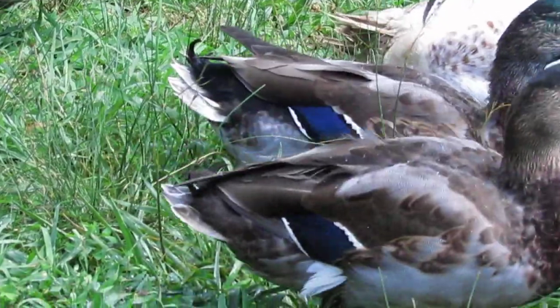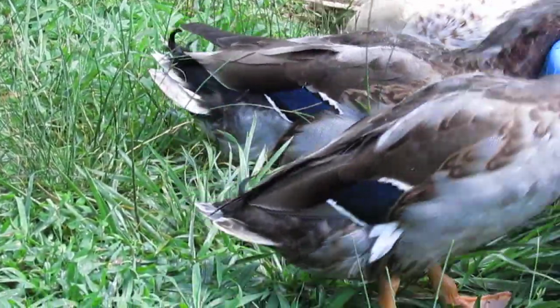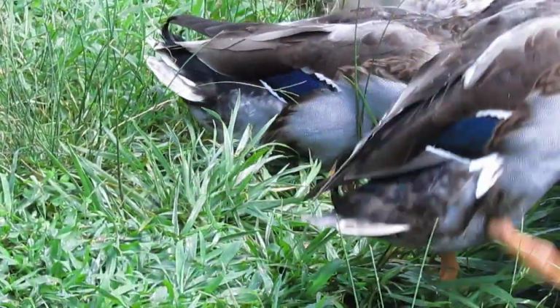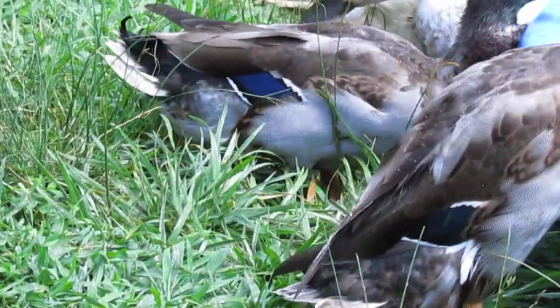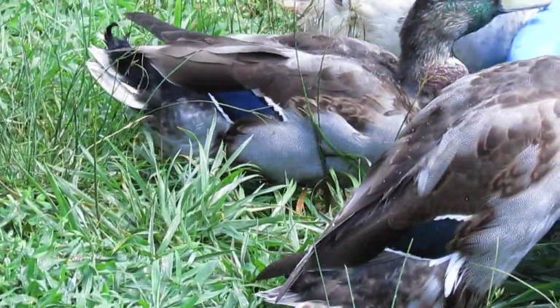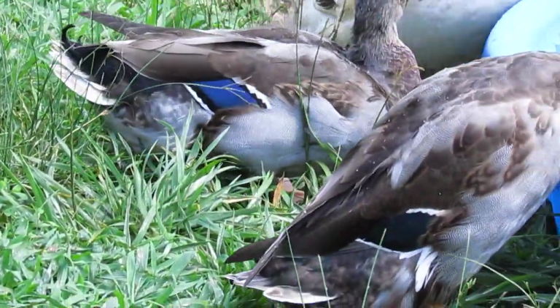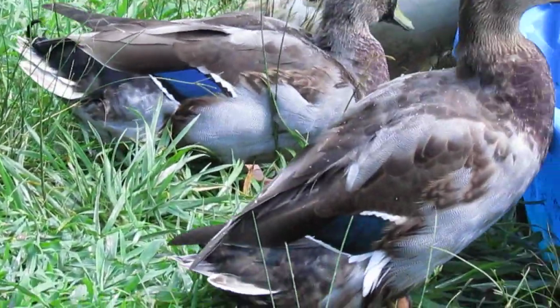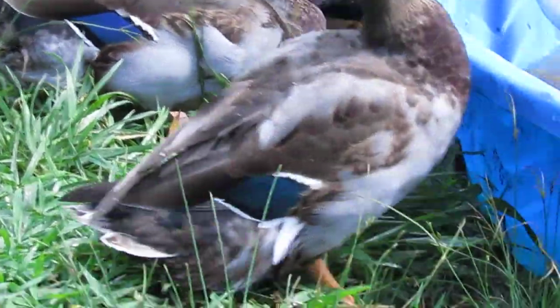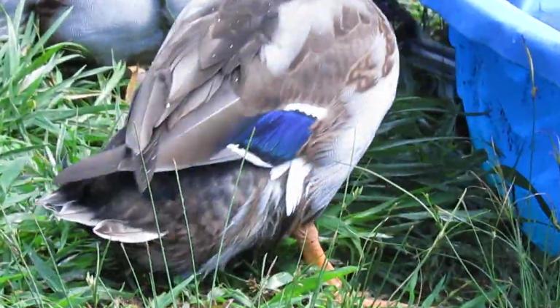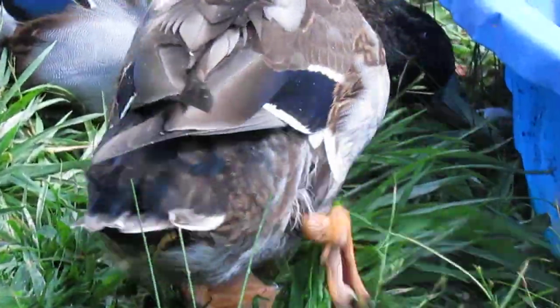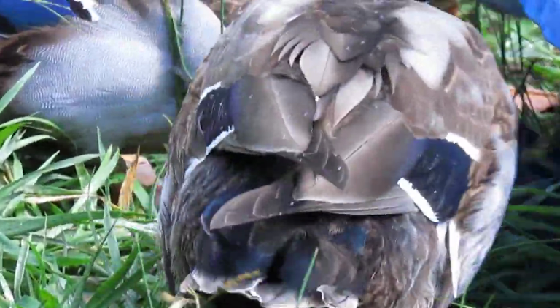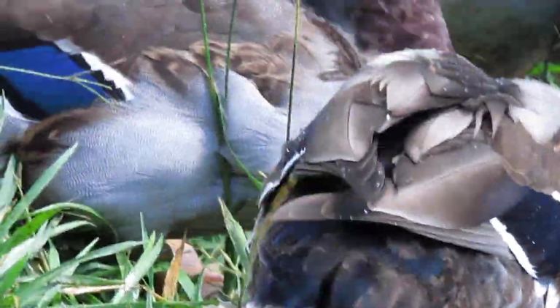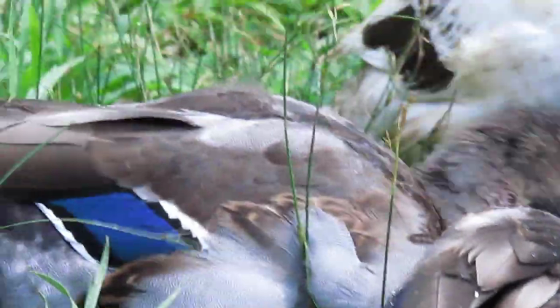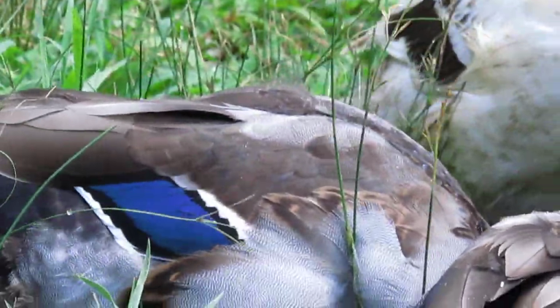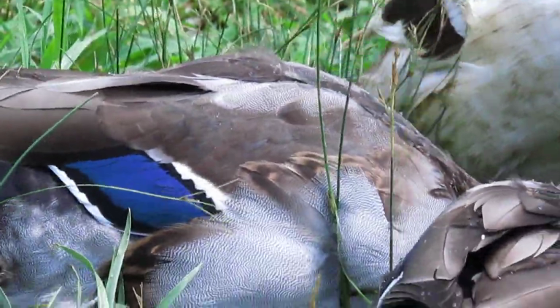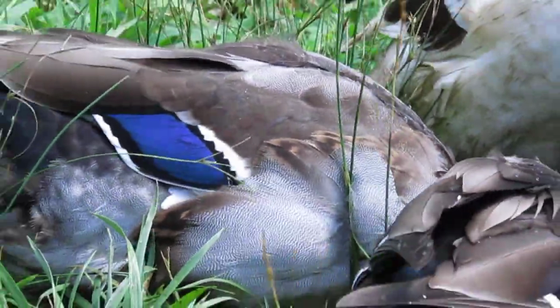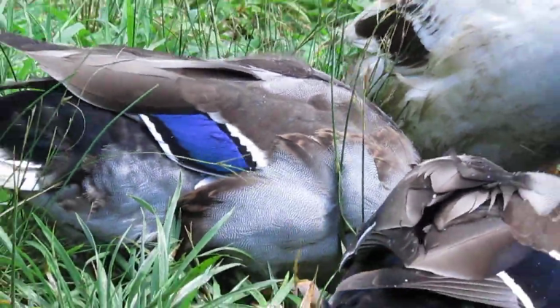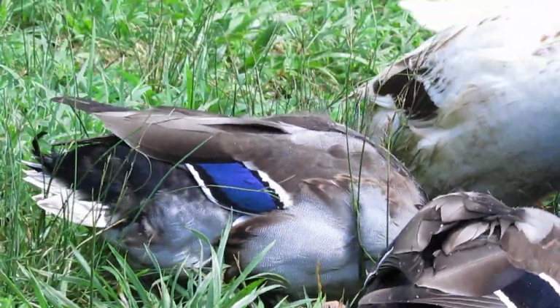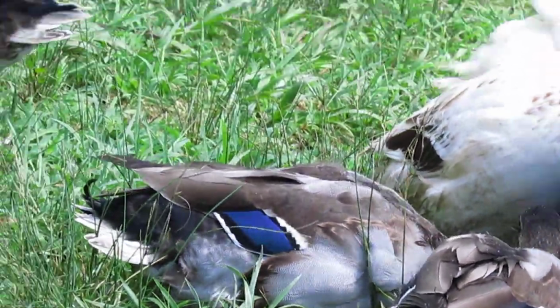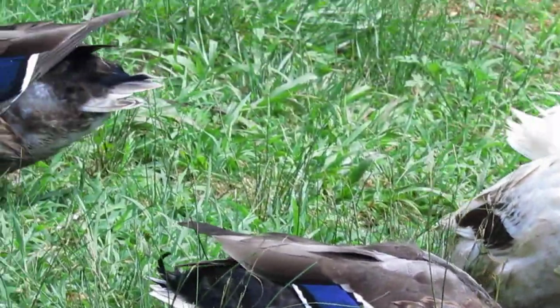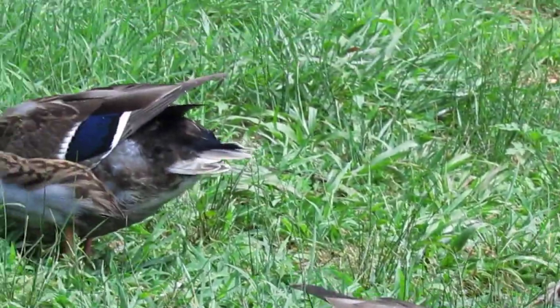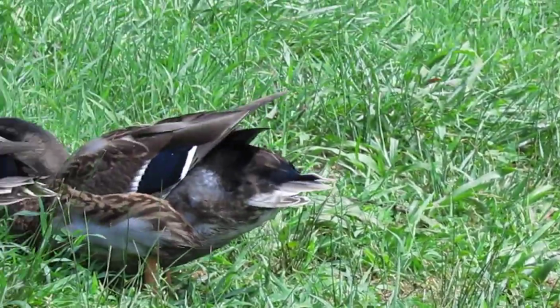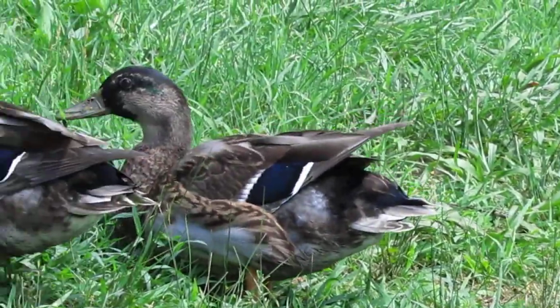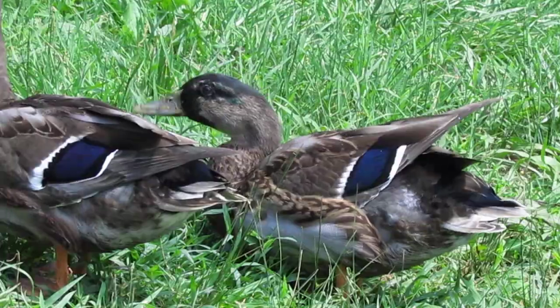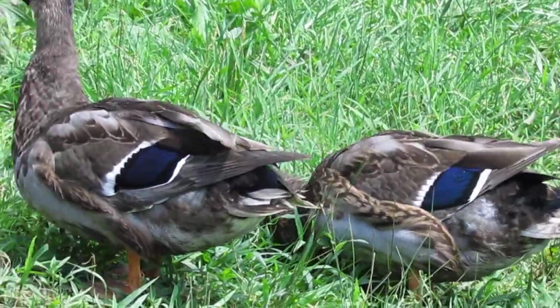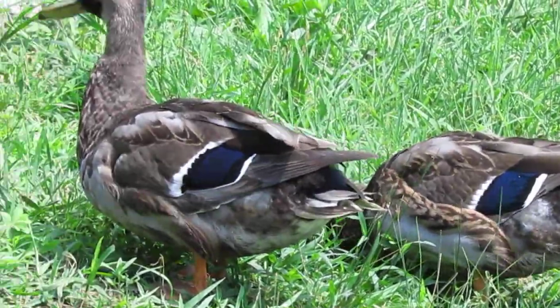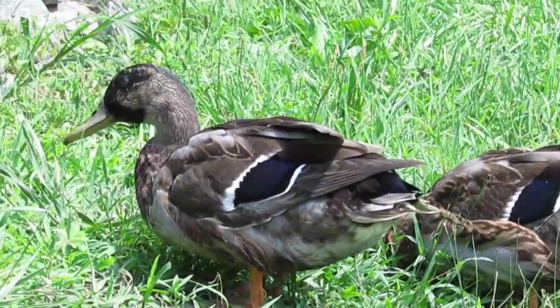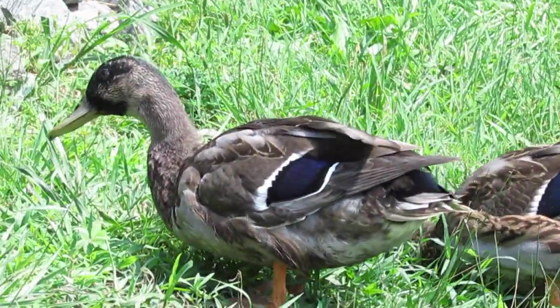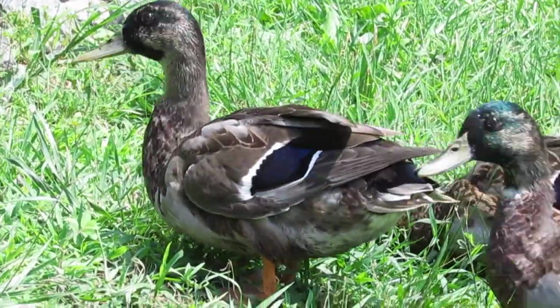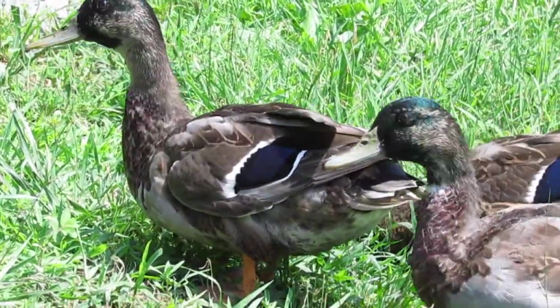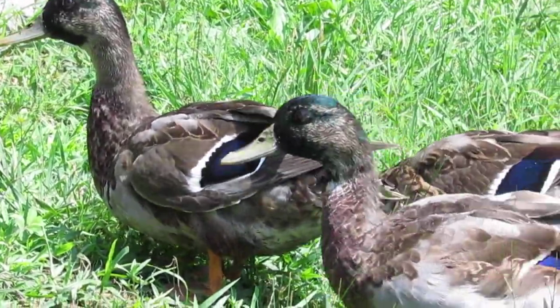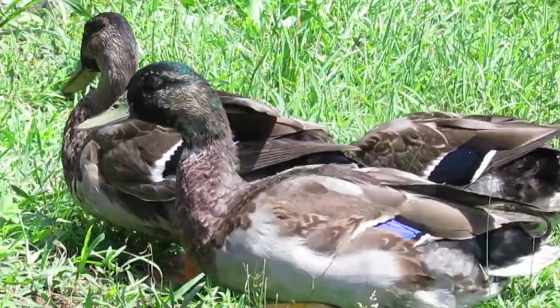On the drakes, they'll start to get this plumage that almost looks silvery — that's just starting to come in right now. You can see it on these two guys here.